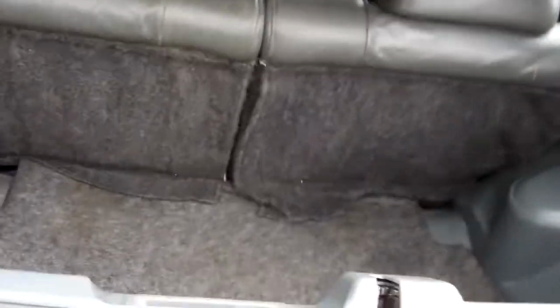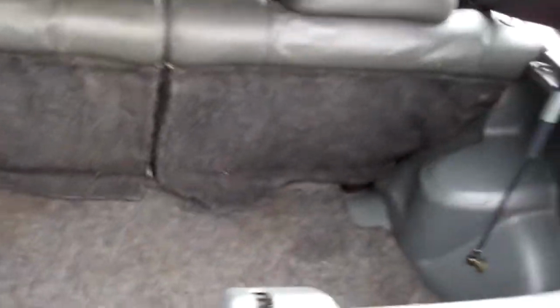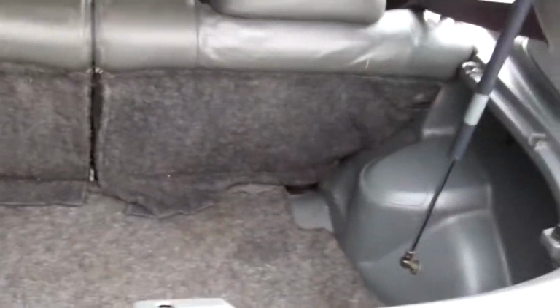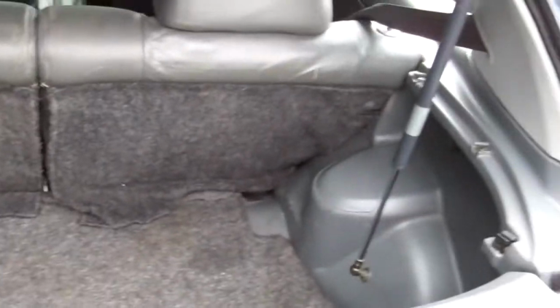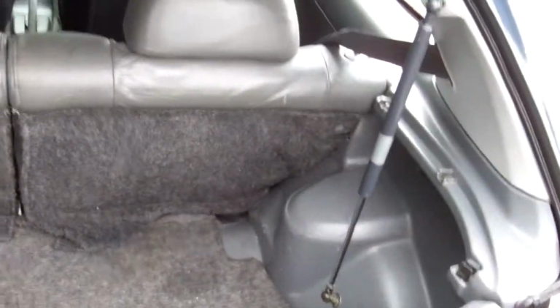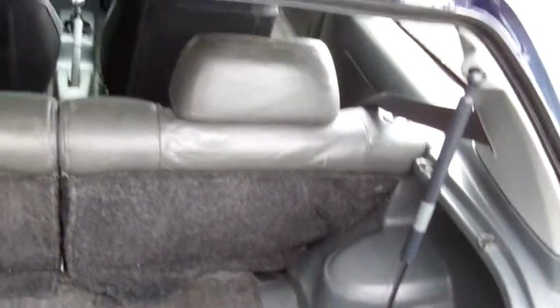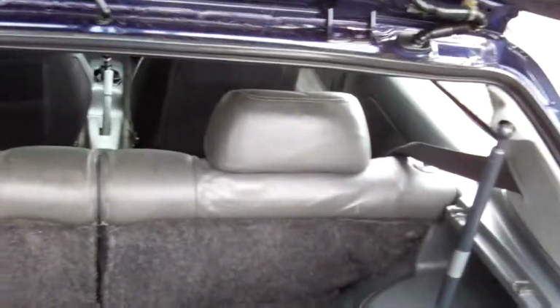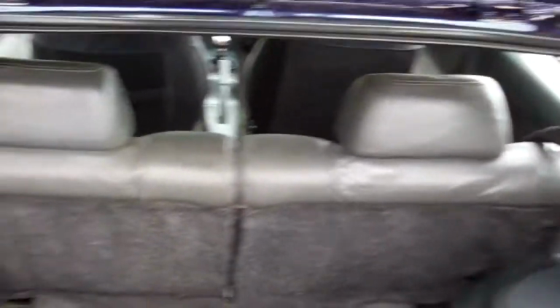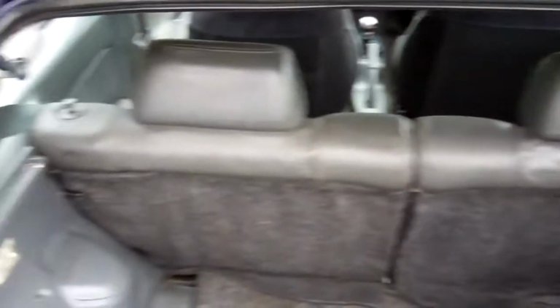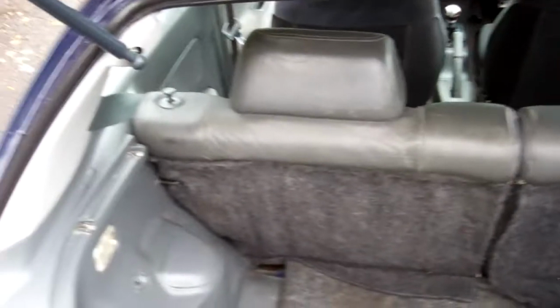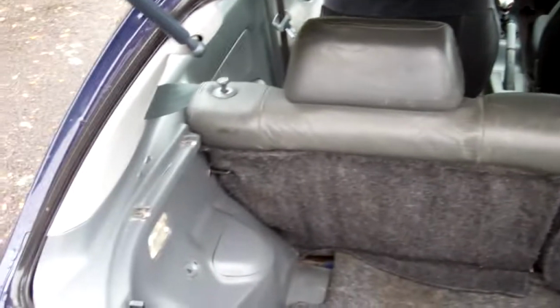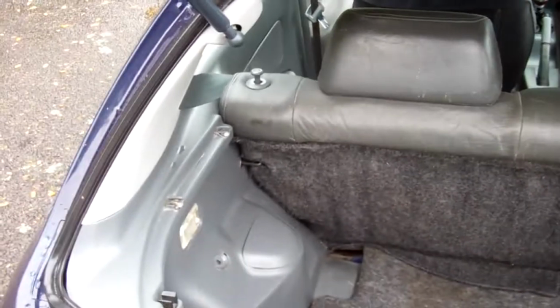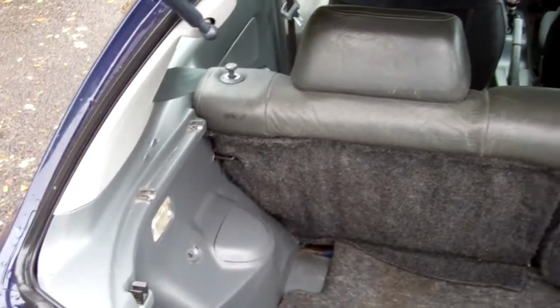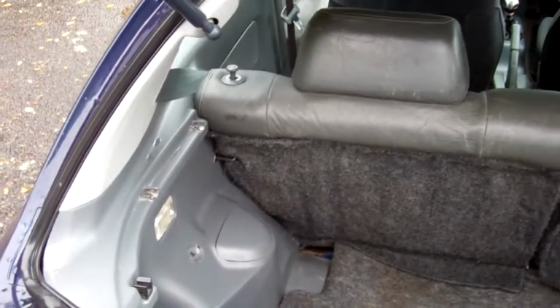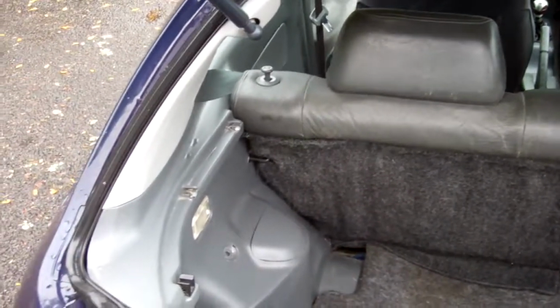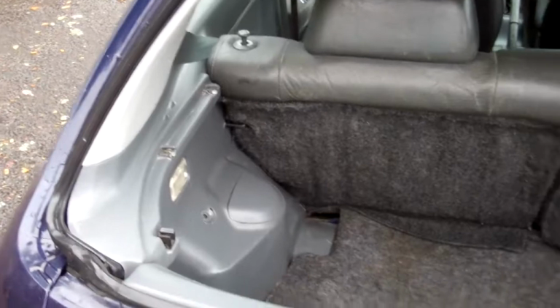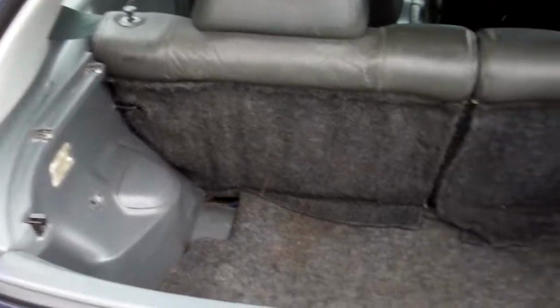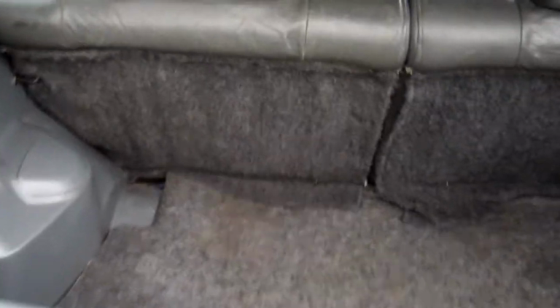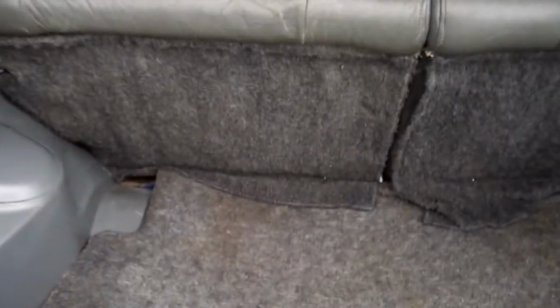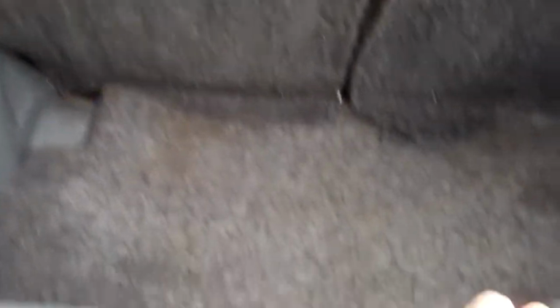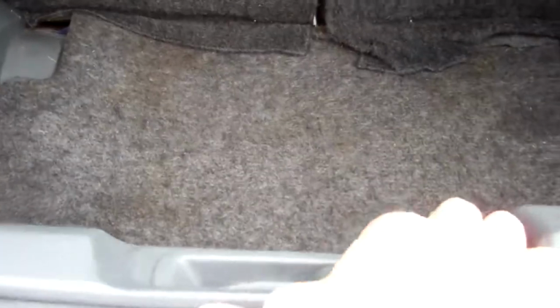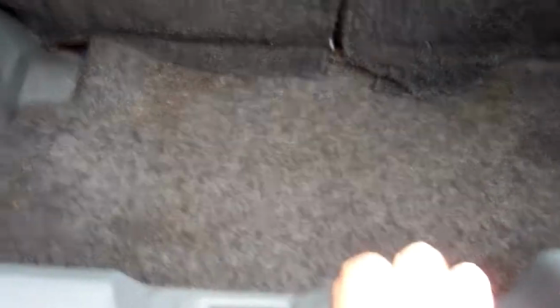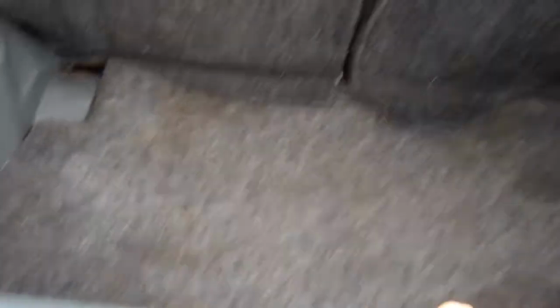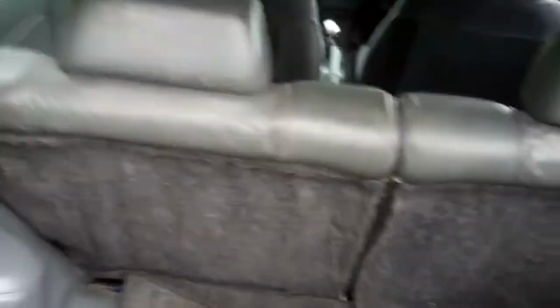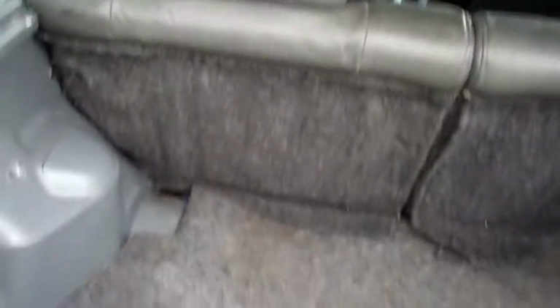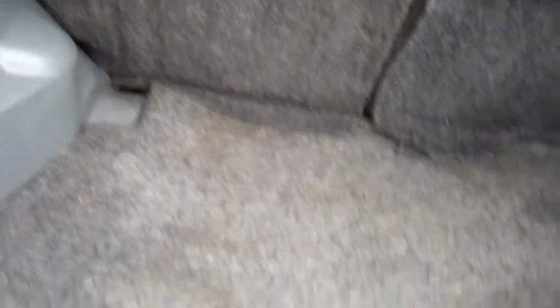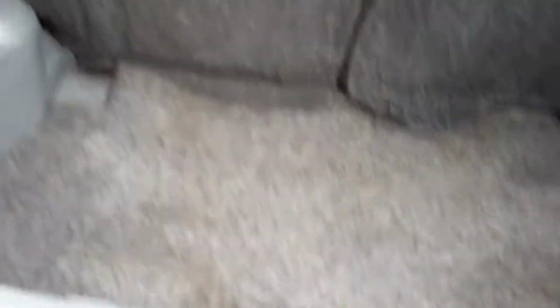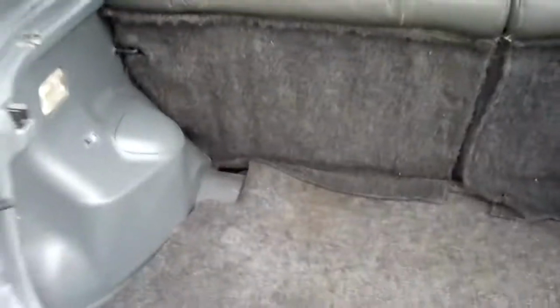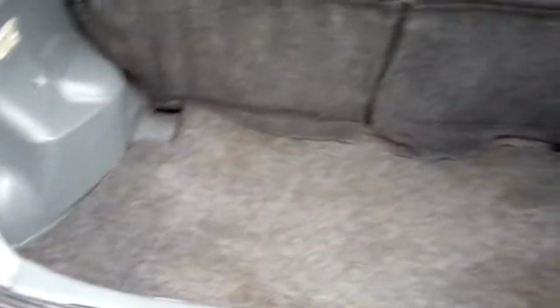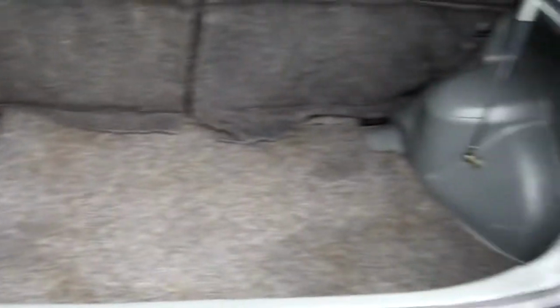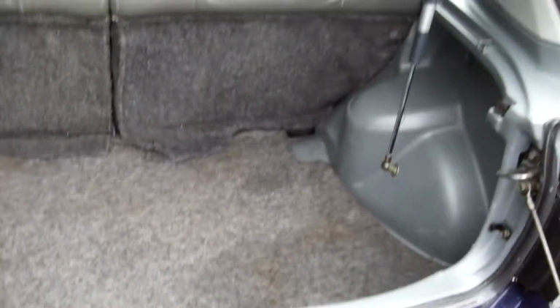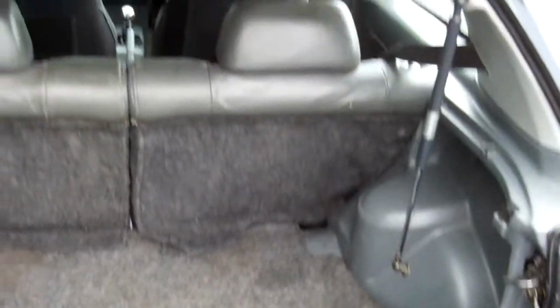There's your boot space. Quite cool, these Civics. The window opens and then this opens. There you go.